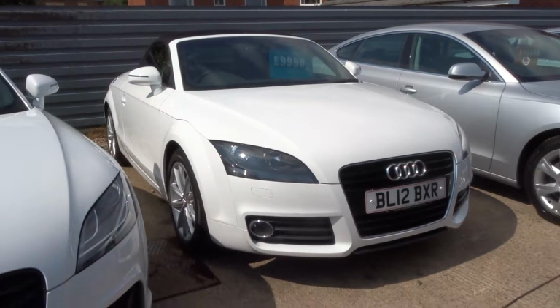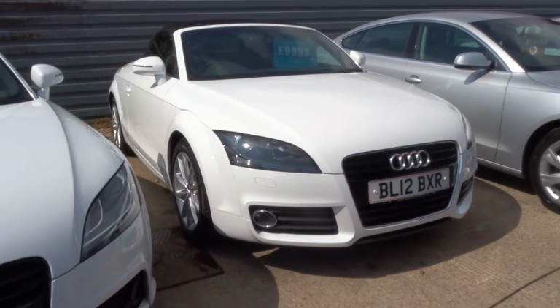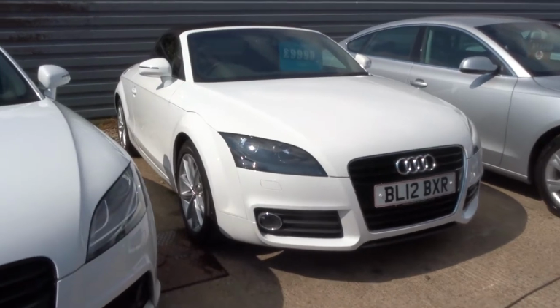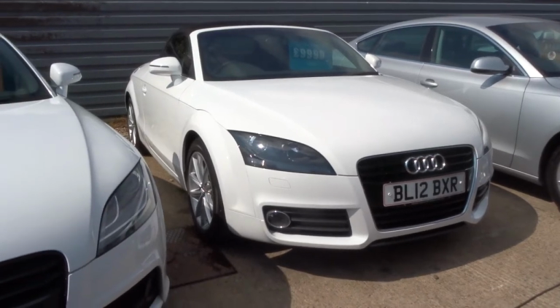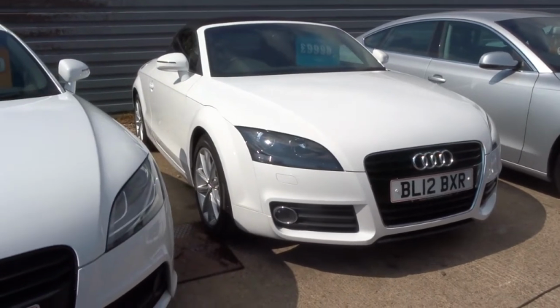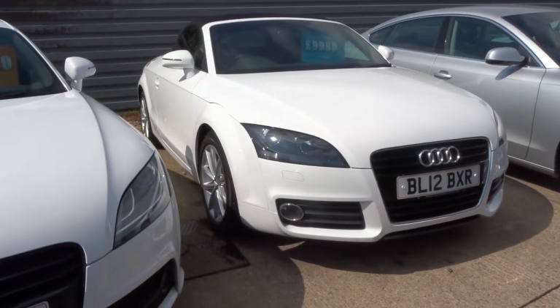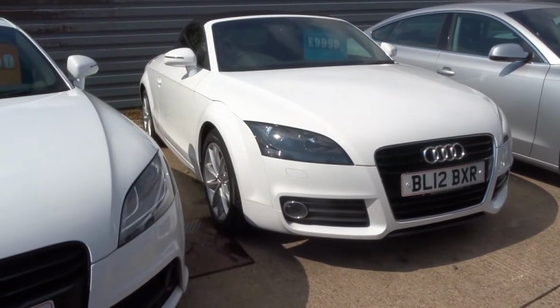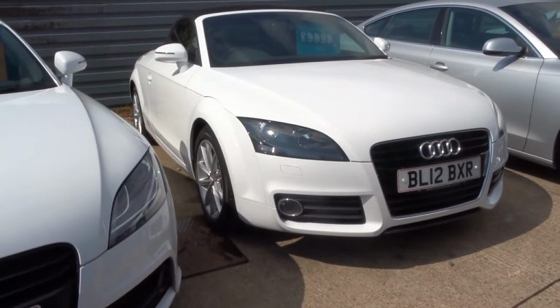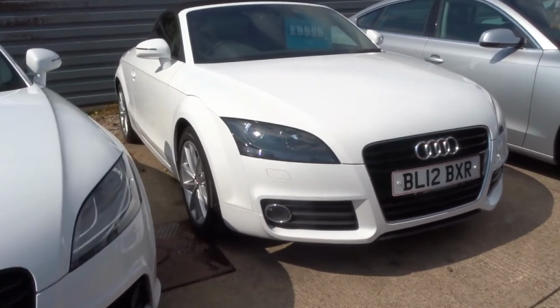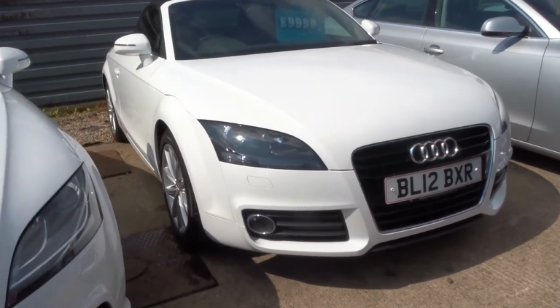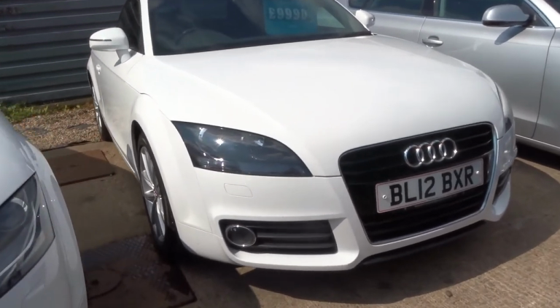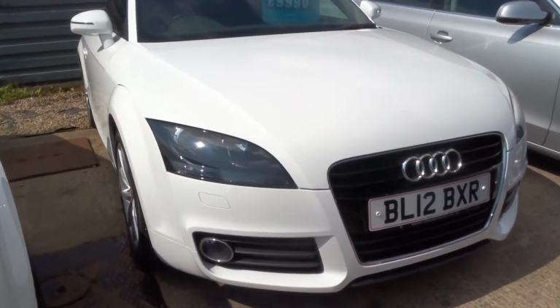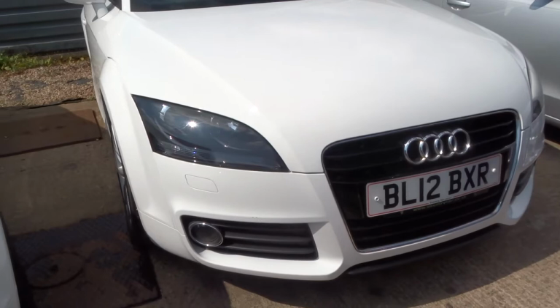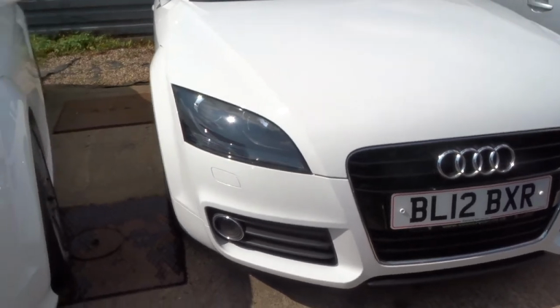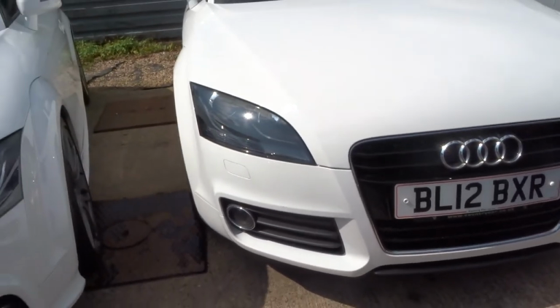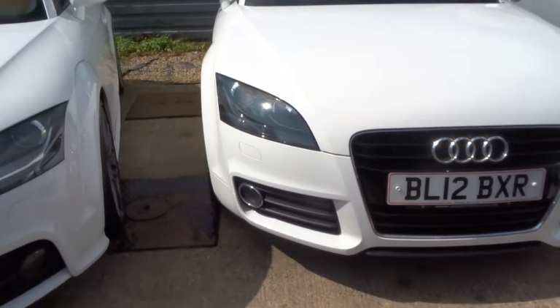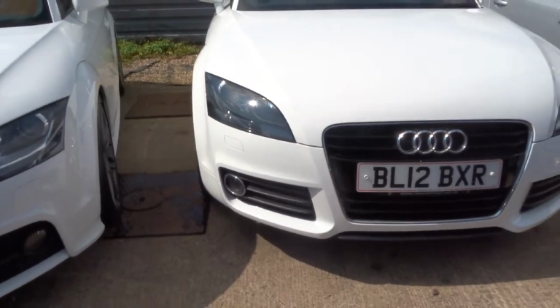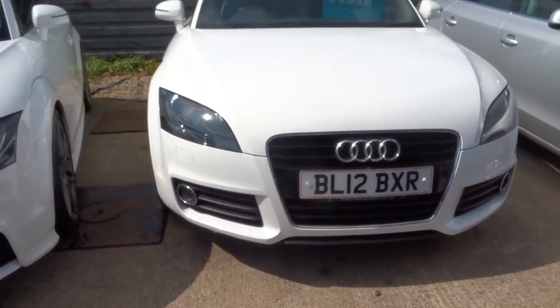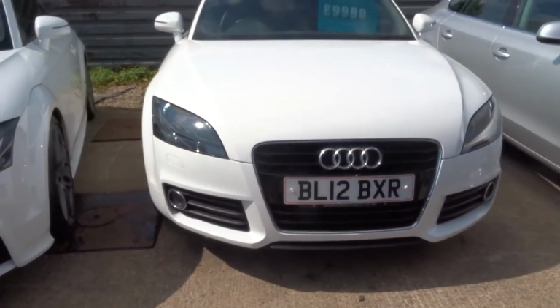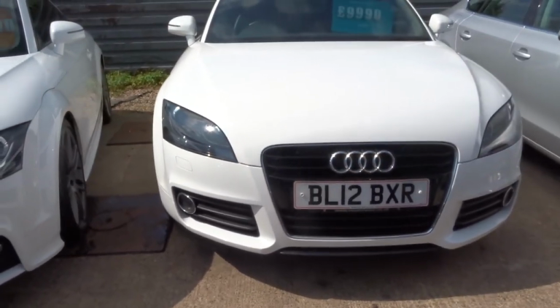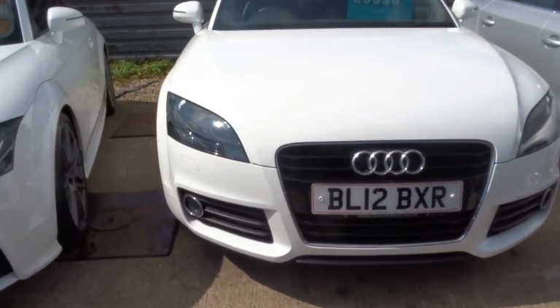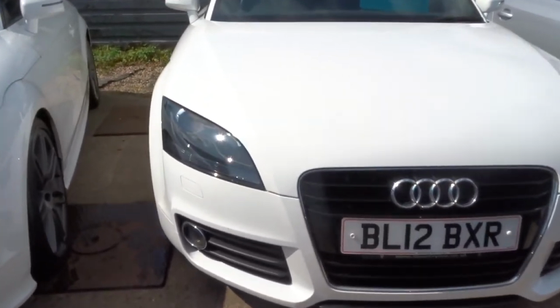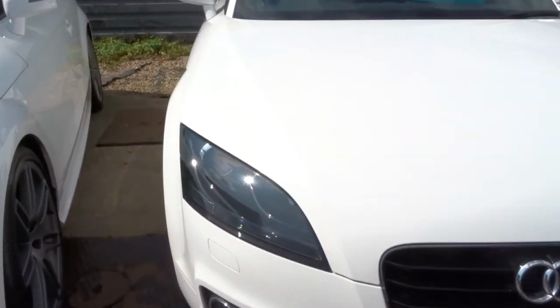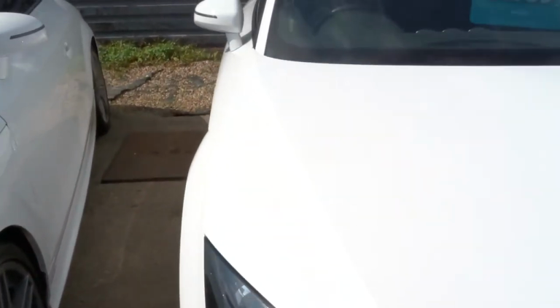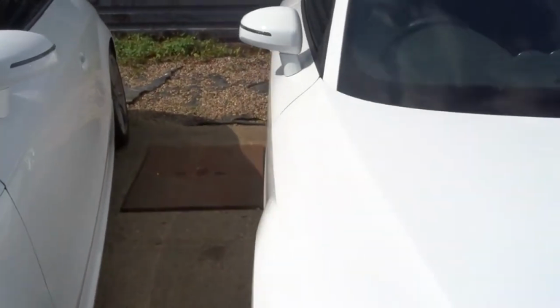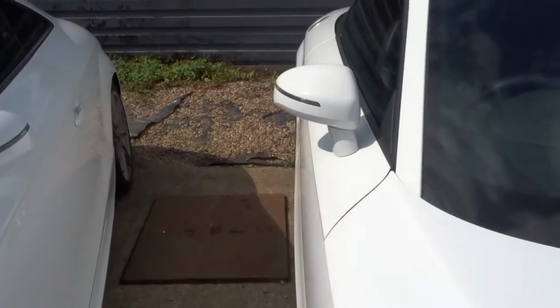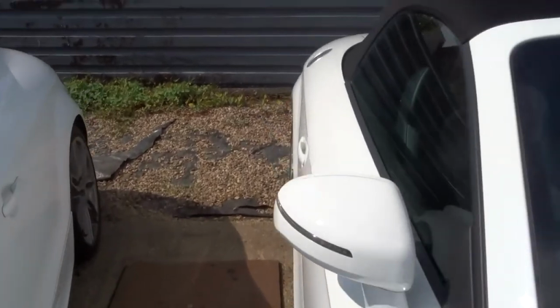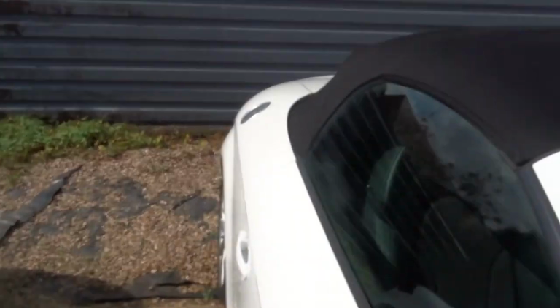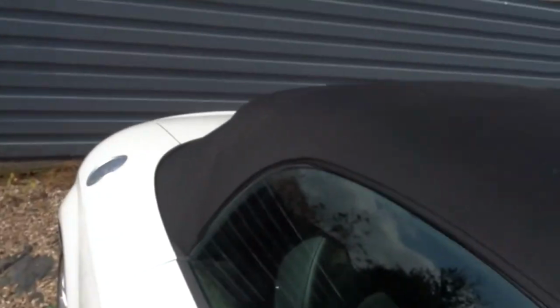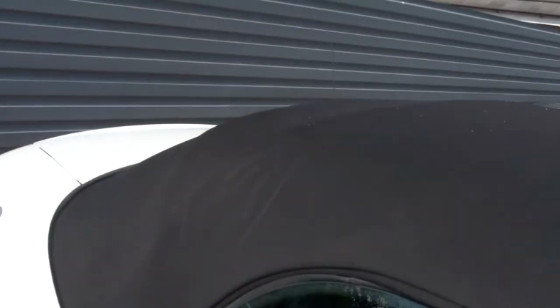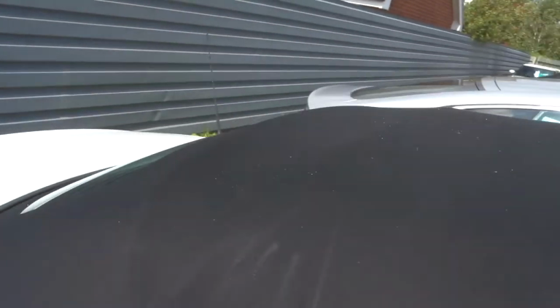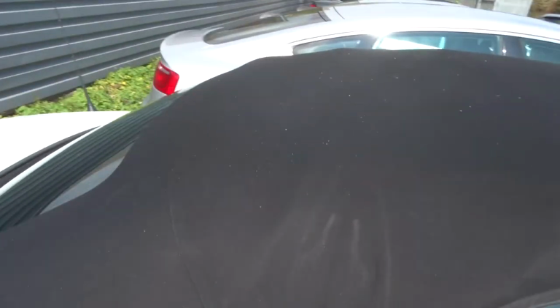Welcome to Country Car, my name is Tom. Here we have an Audi TT — this is the 1.8 petrol, 158bhp, and obviously this is the convertible.